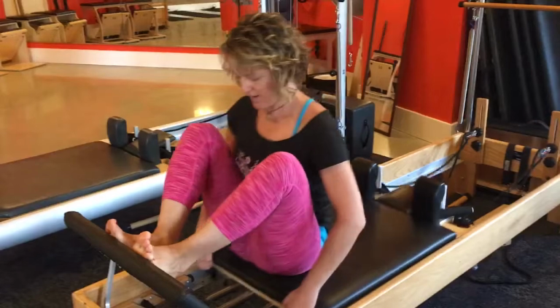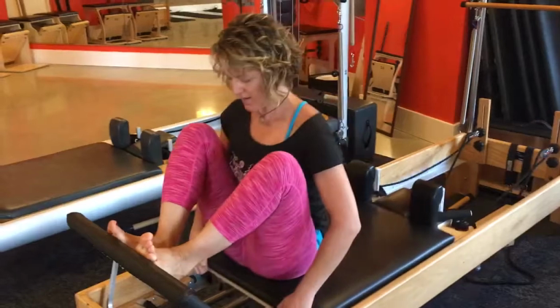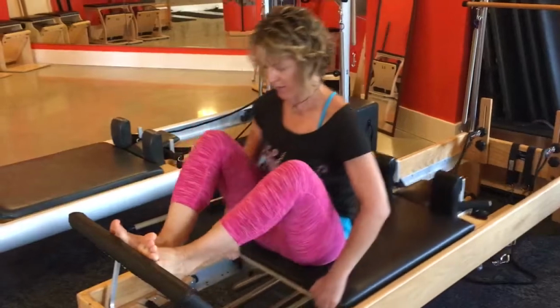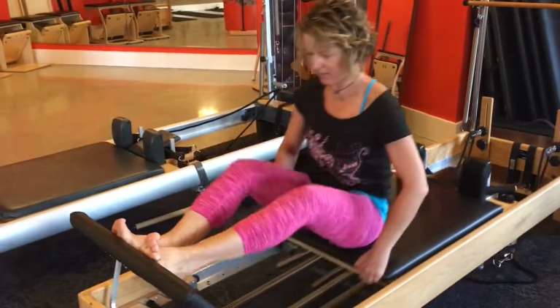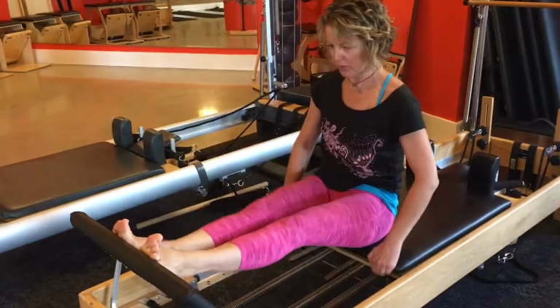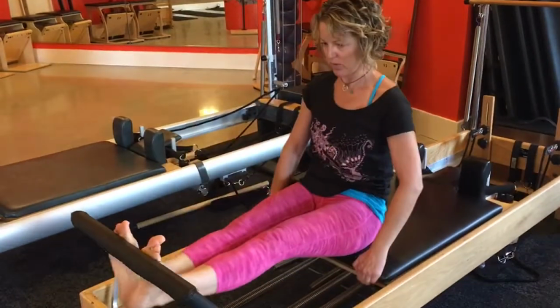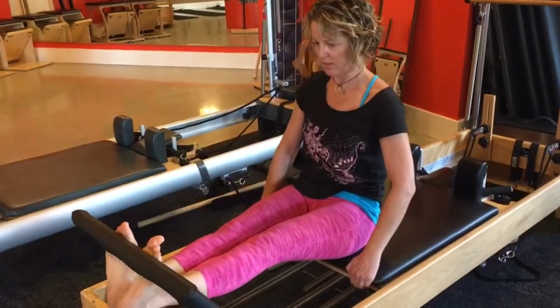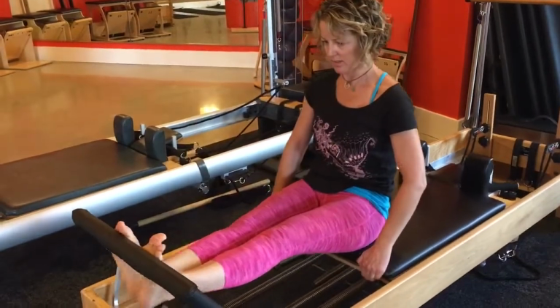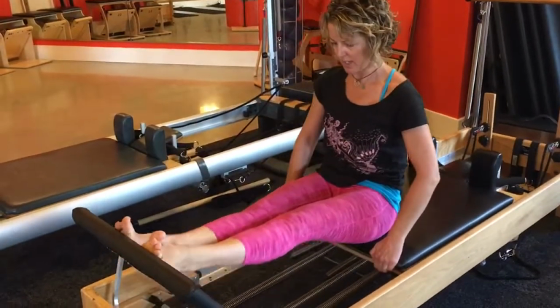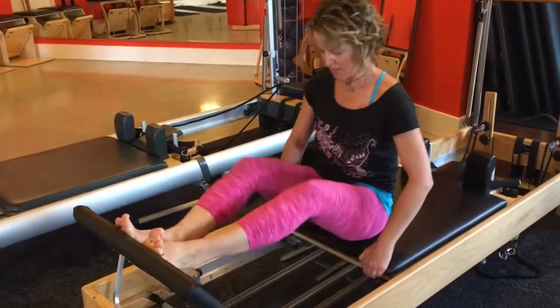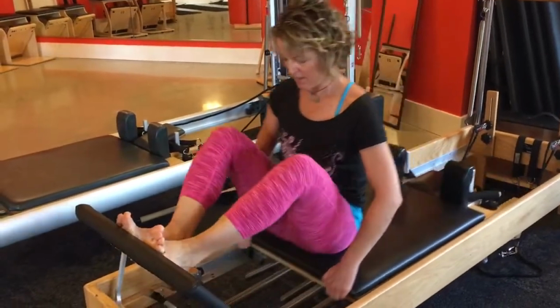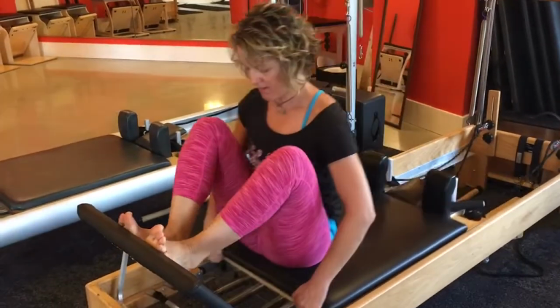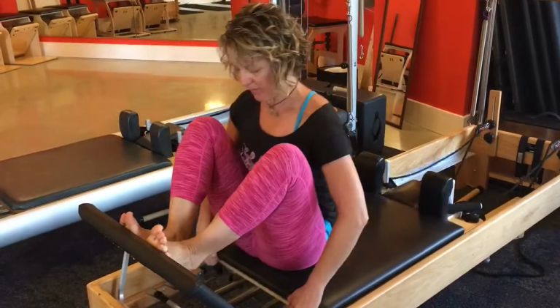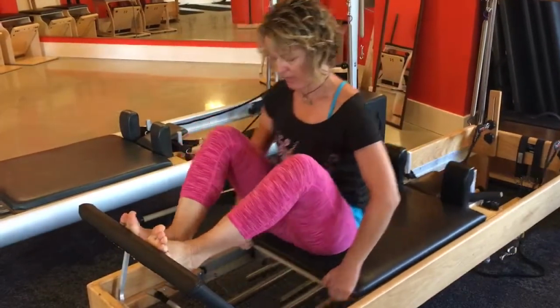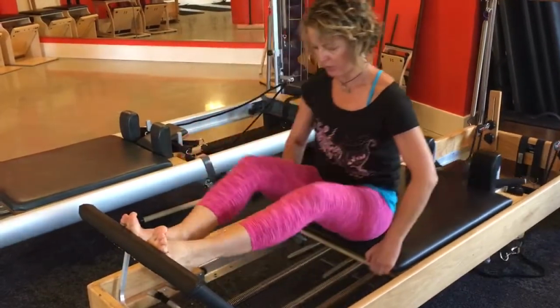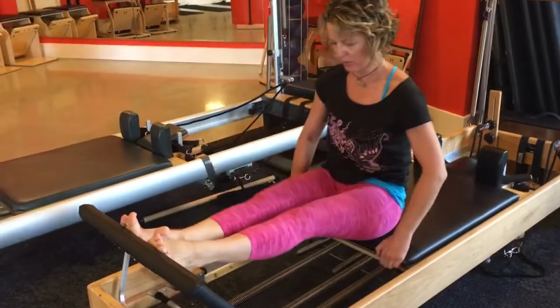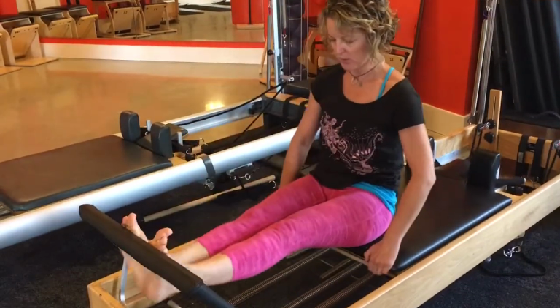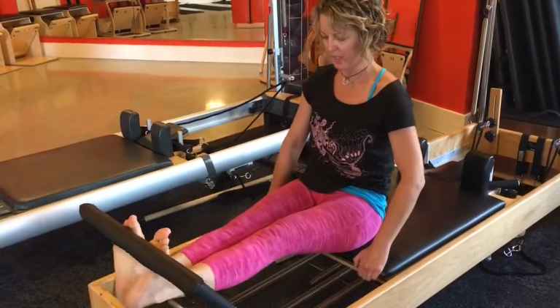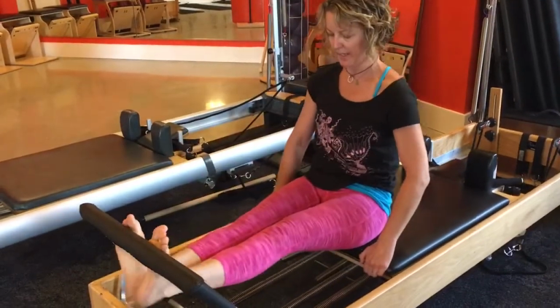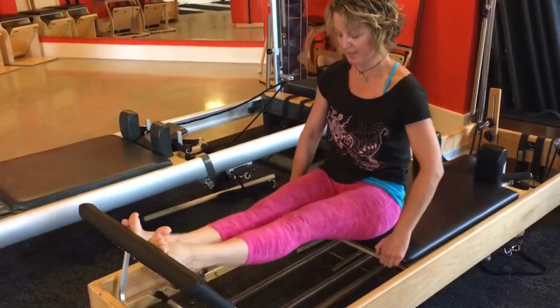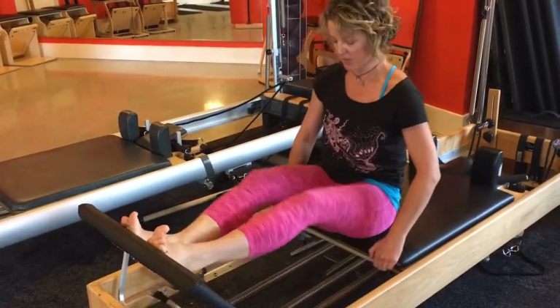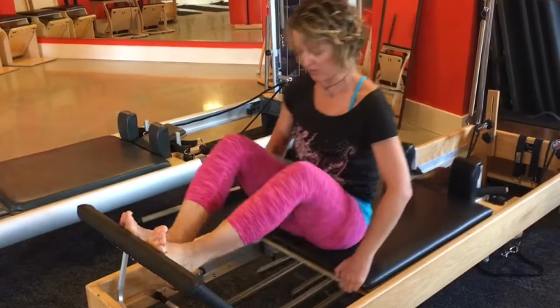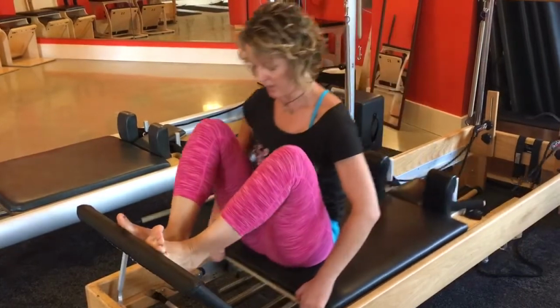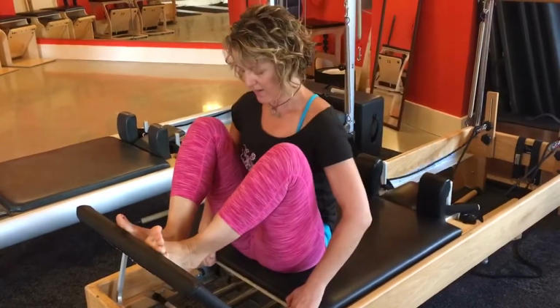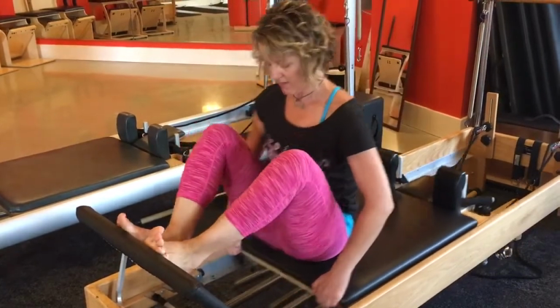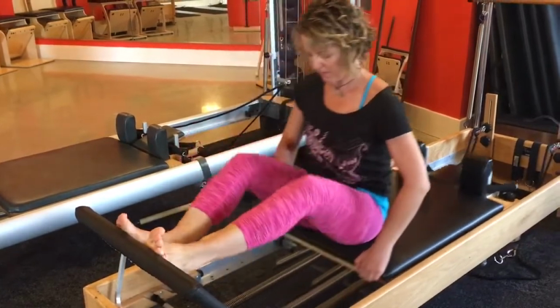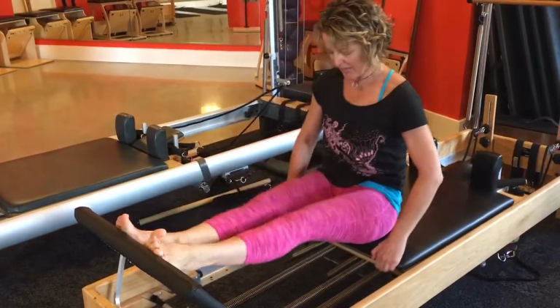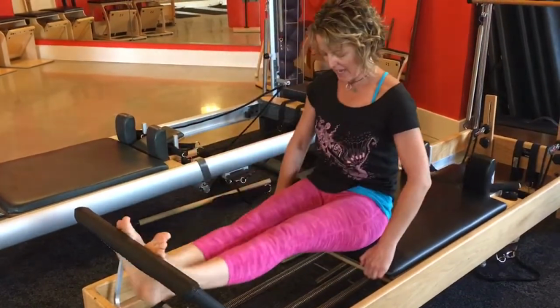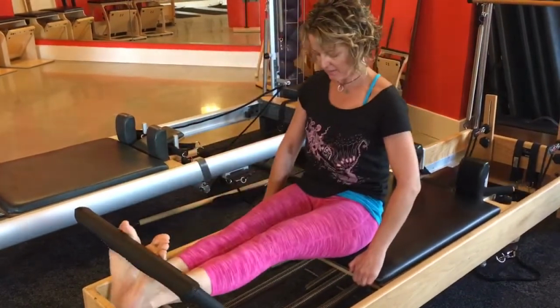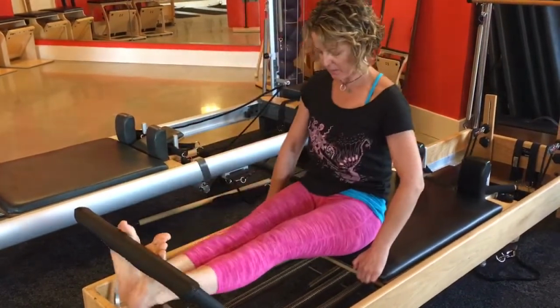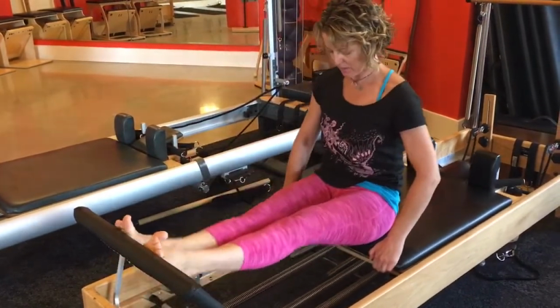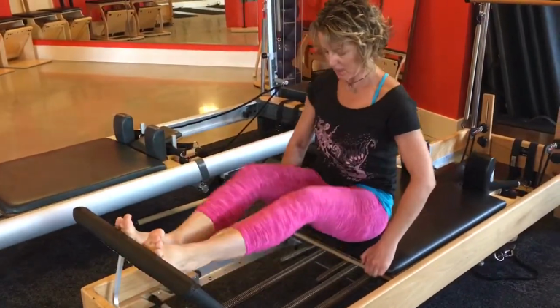So you can see the footwork is the same. I've already done footwork — we're doing it again essentially. But I've added the stomach massage.